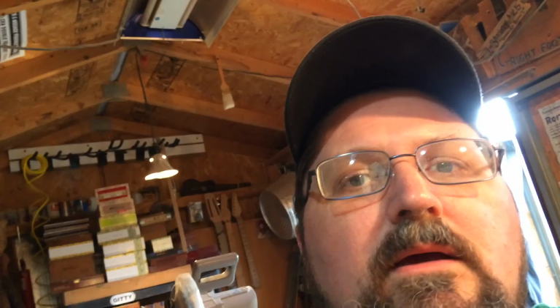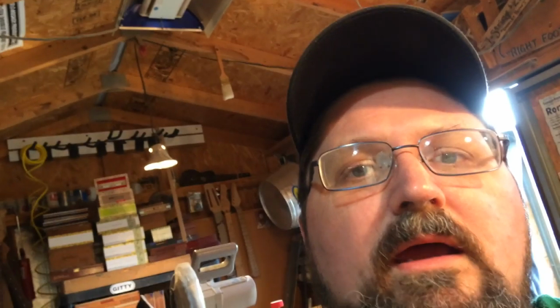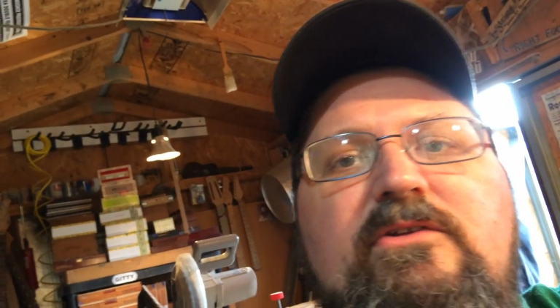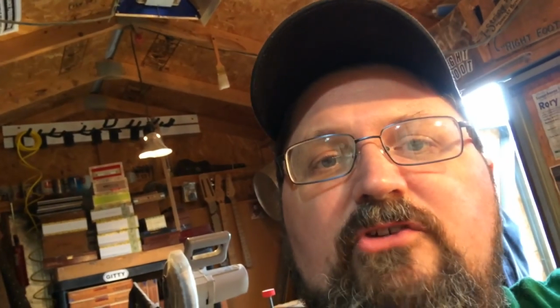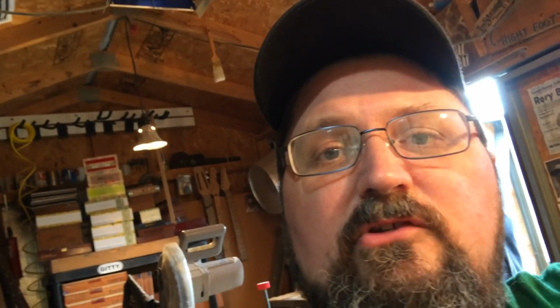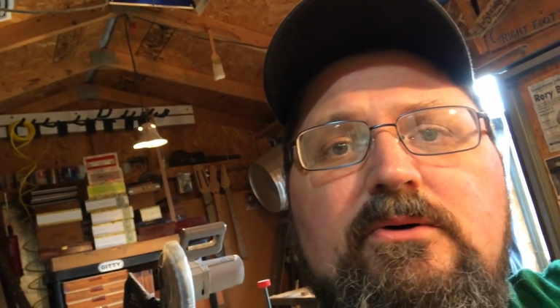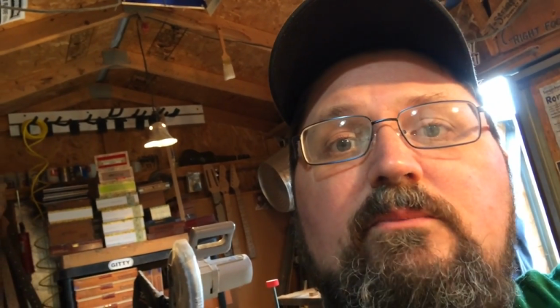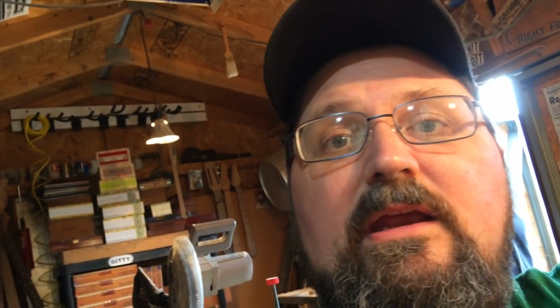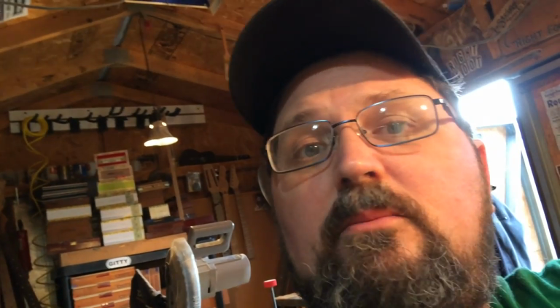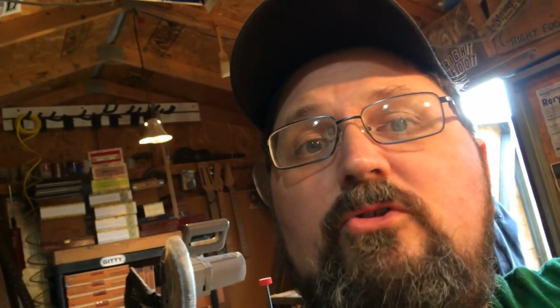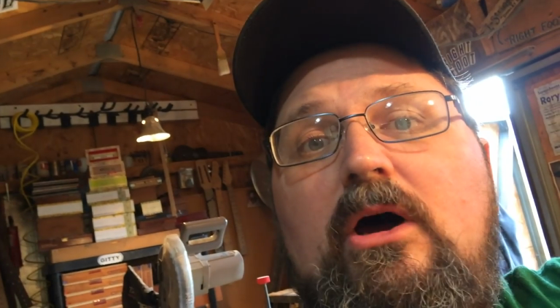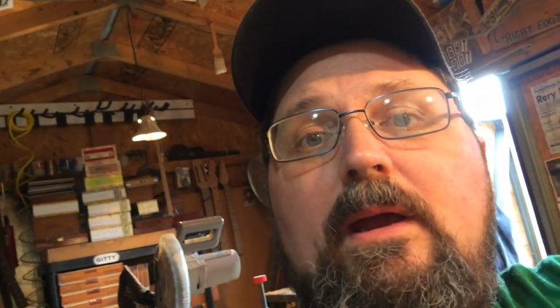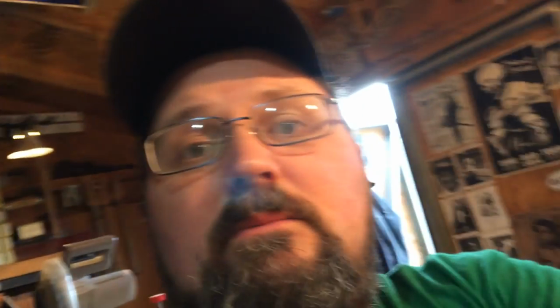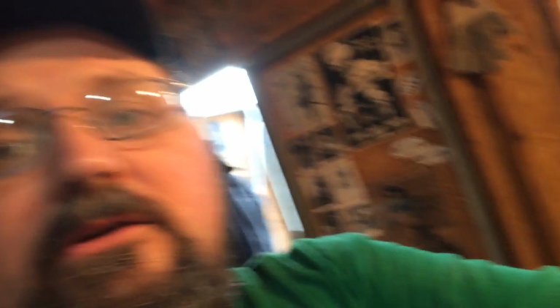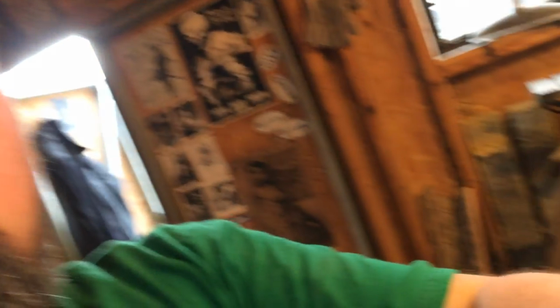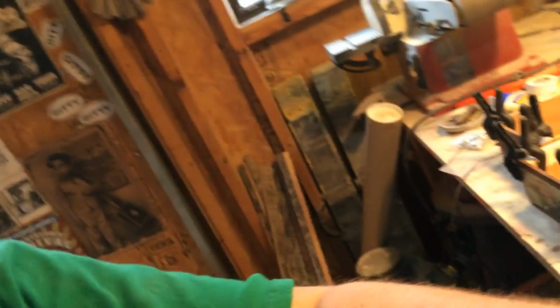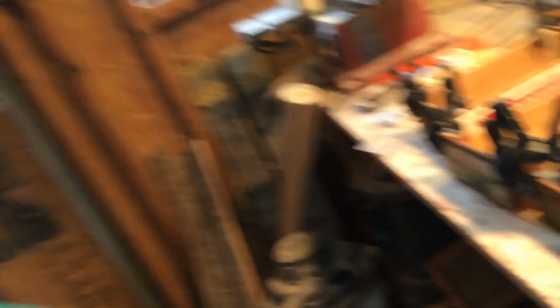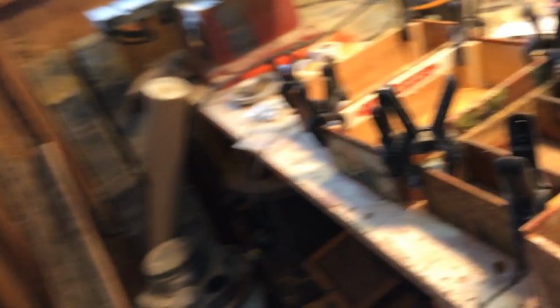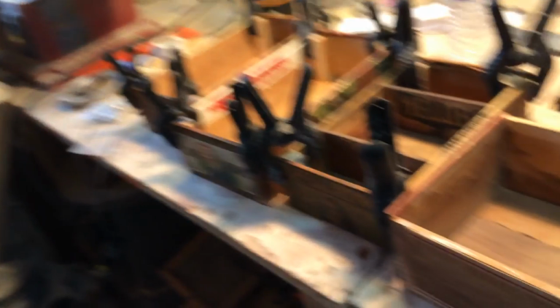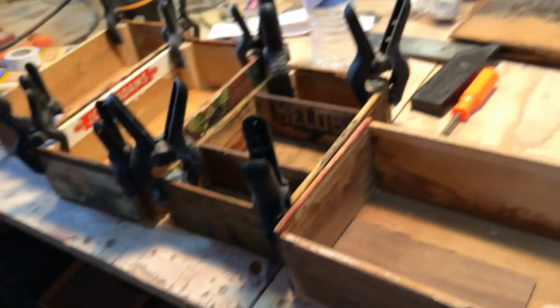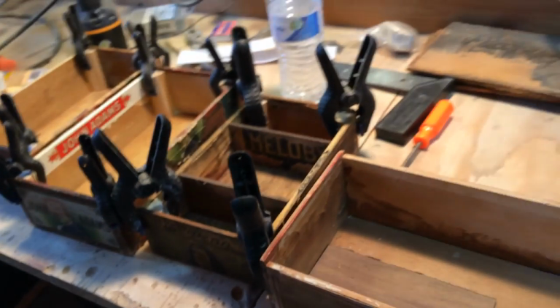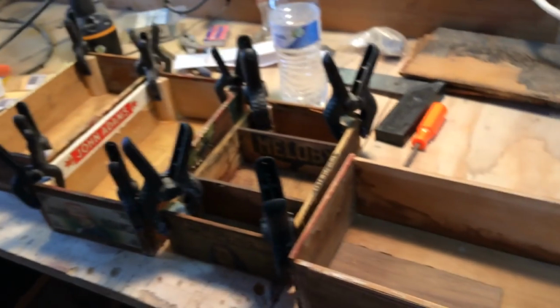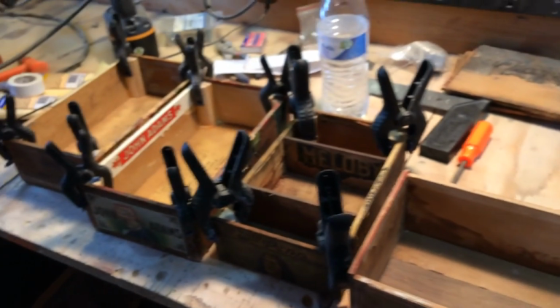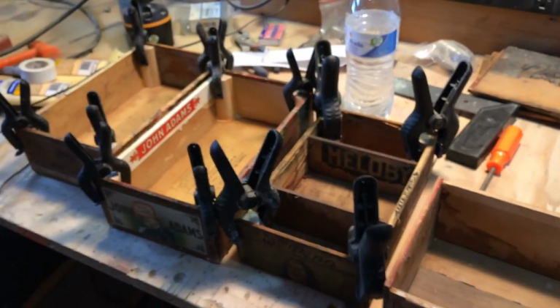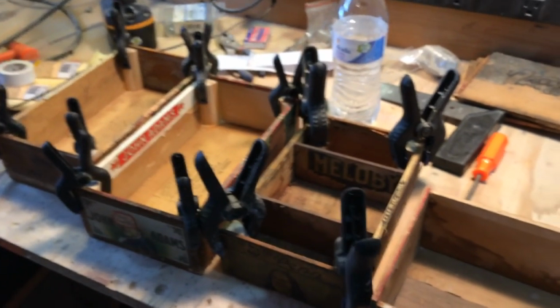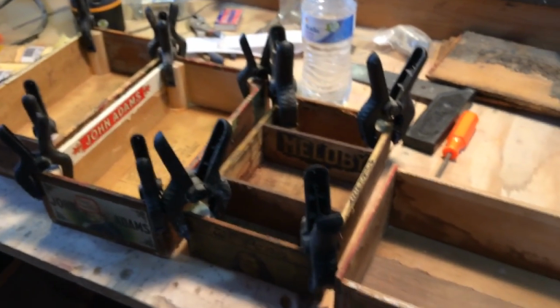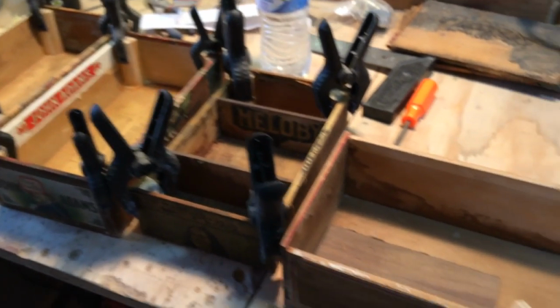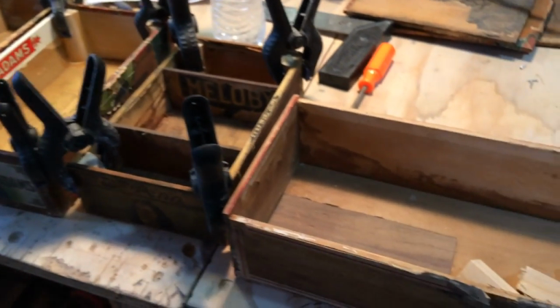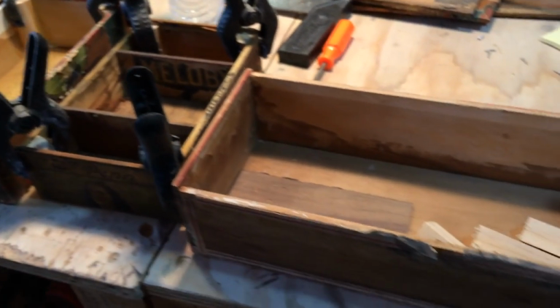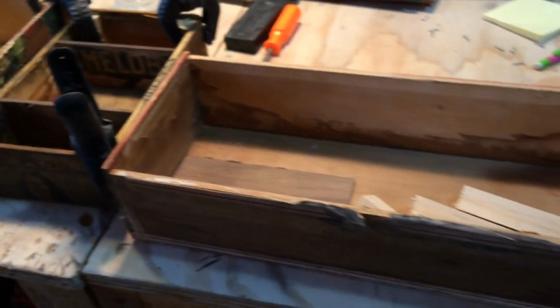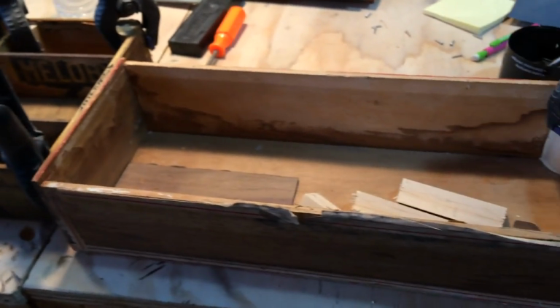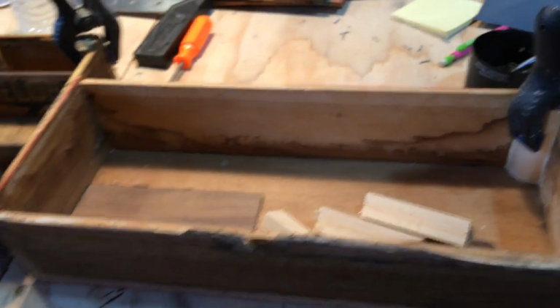Hey guys, it's Shane Spiel. I'm sitting here in my wood shop — let me turn this camera around. I am working on some cigar box guitars made with antique boxes.